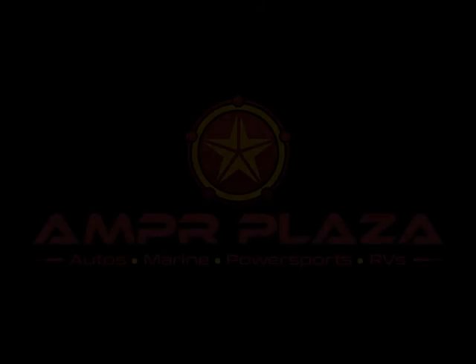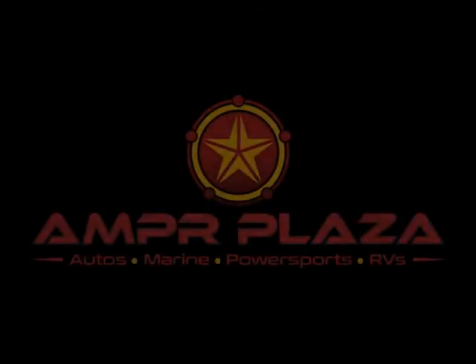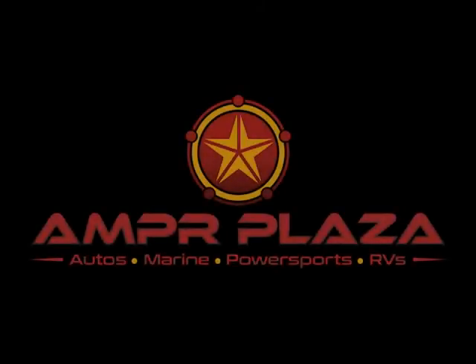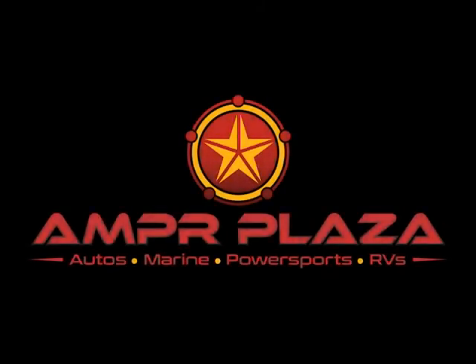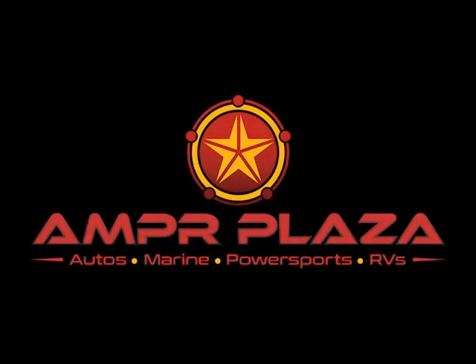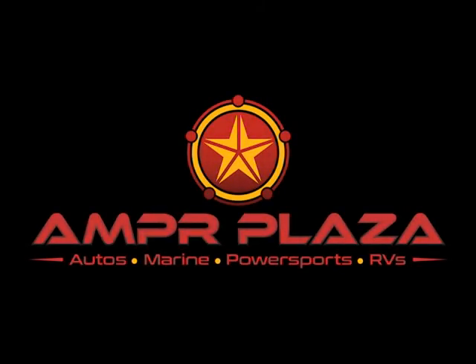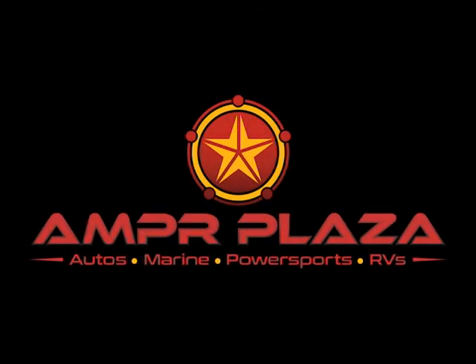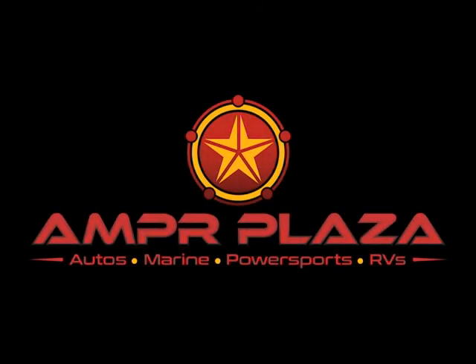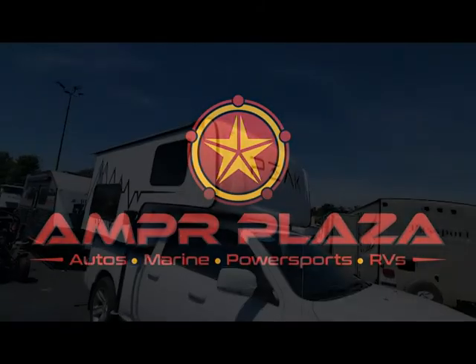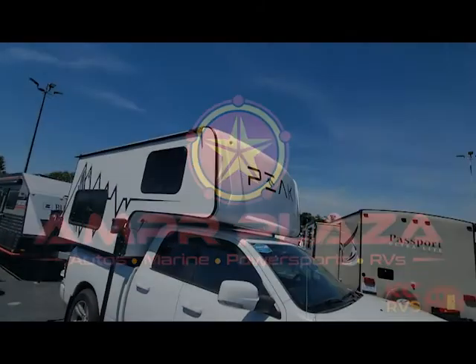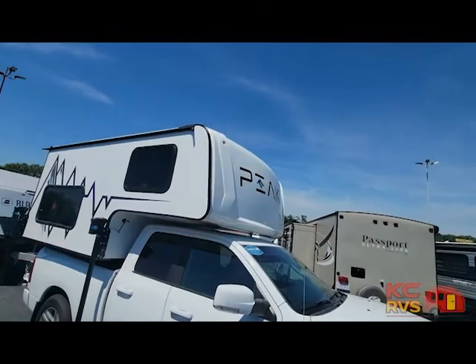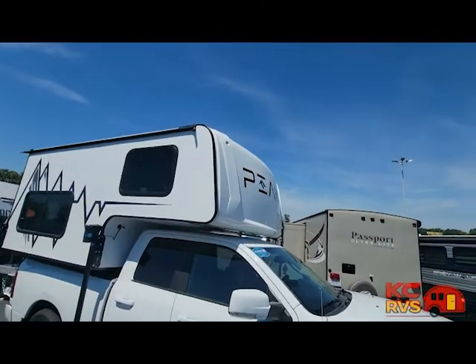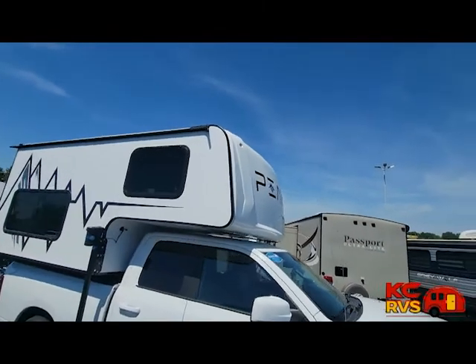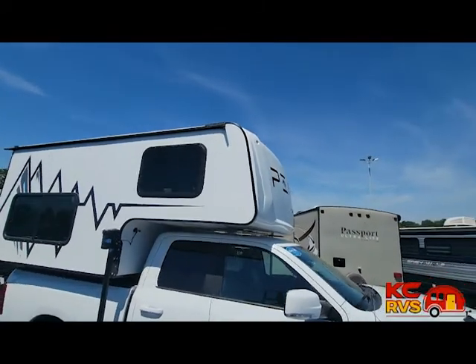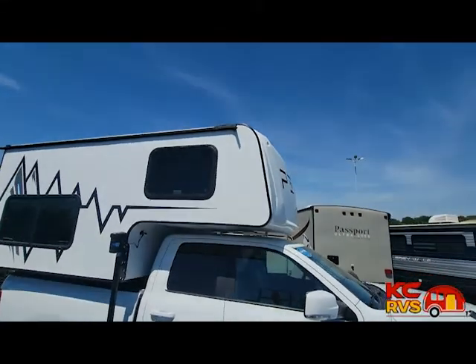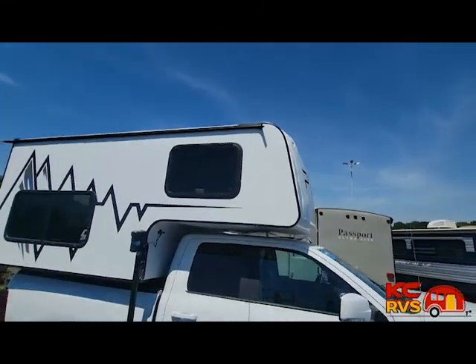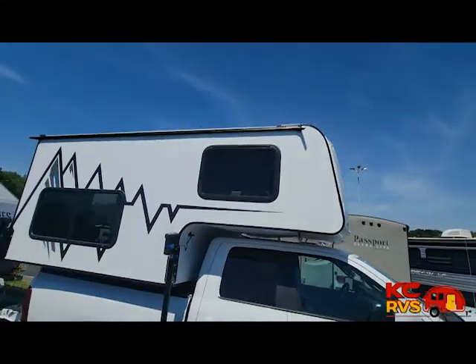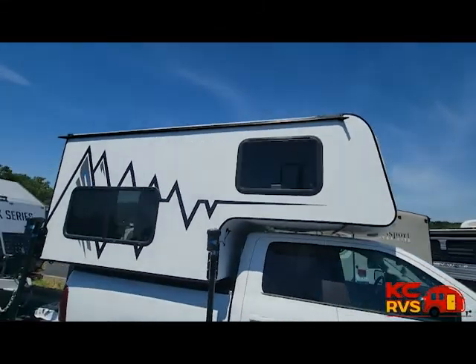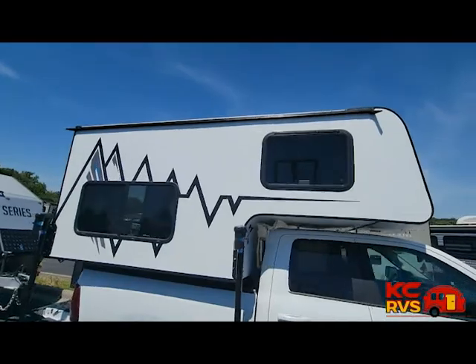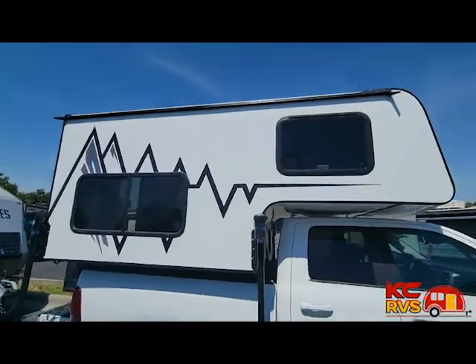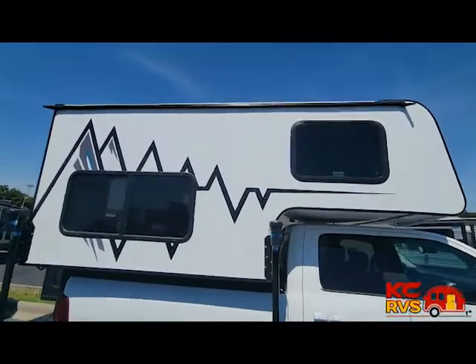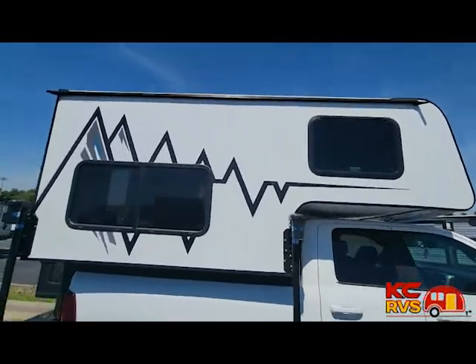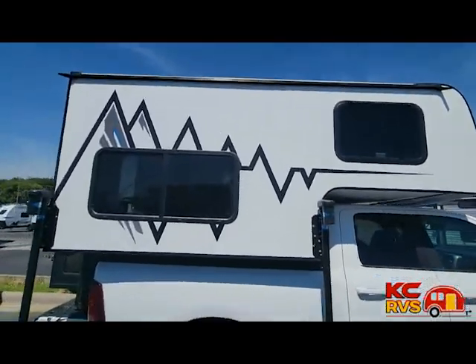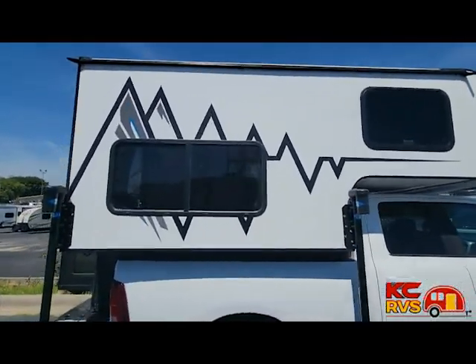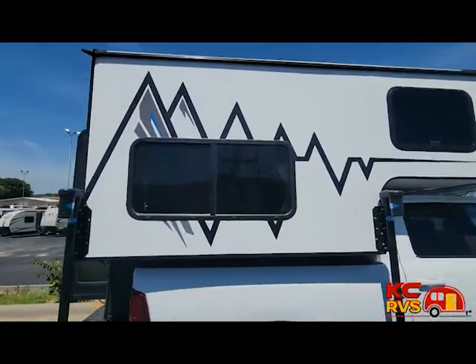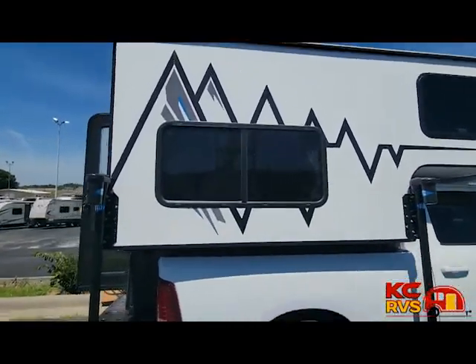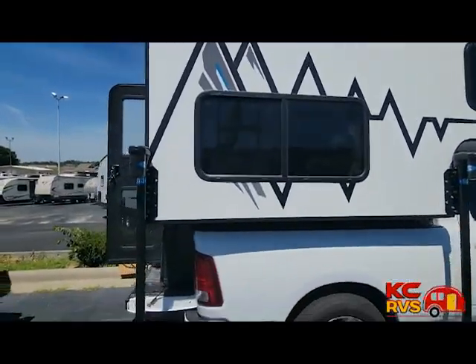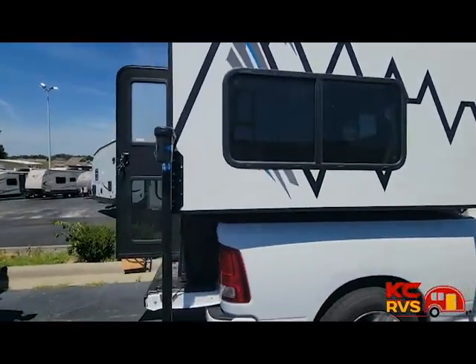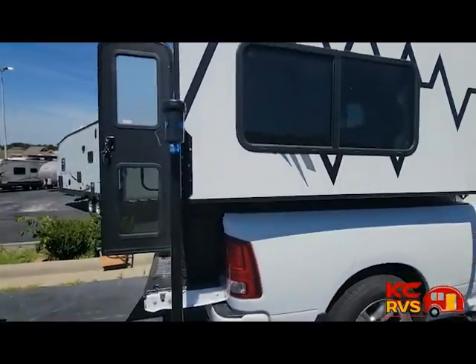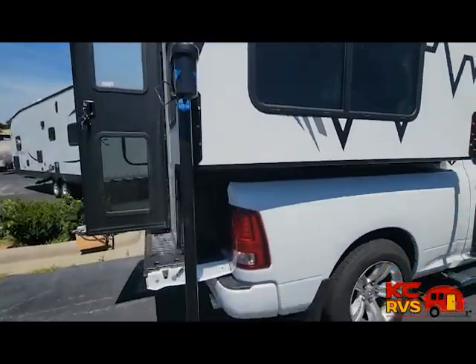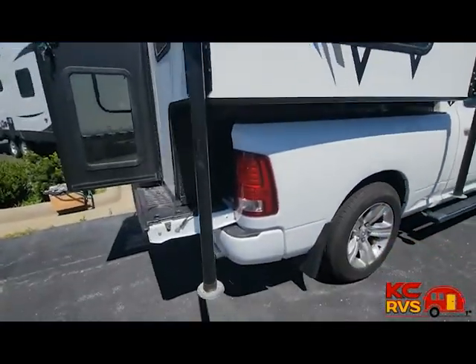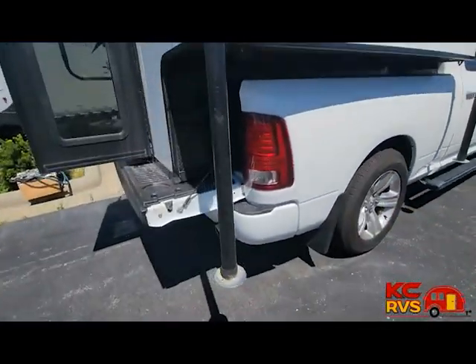A&PR Plaza brings you KC's largest RV consignment dealership, KC RVs. Today we bring you a 2021 Travel Lite Superlite 750SL.